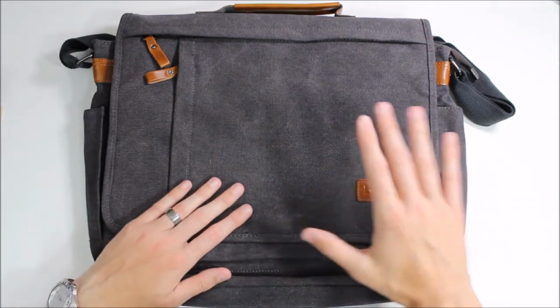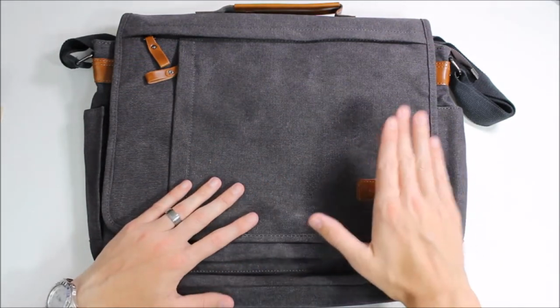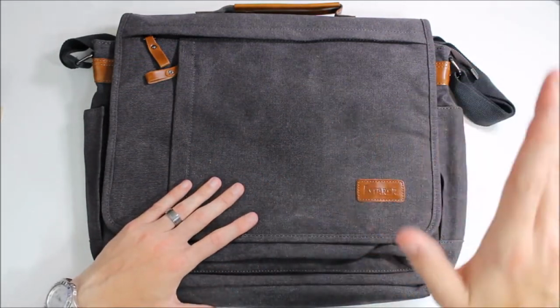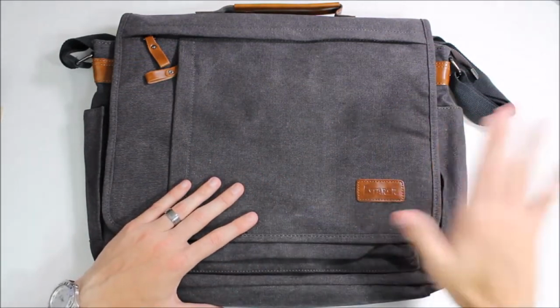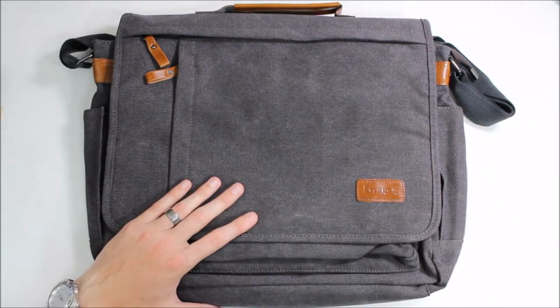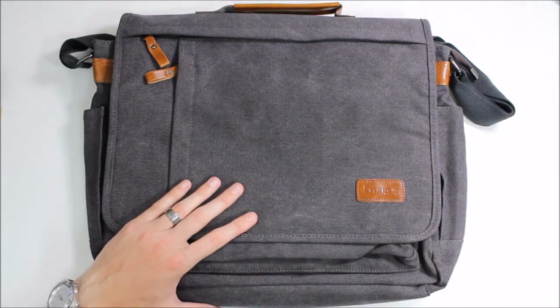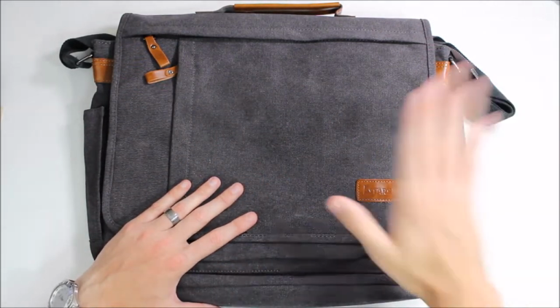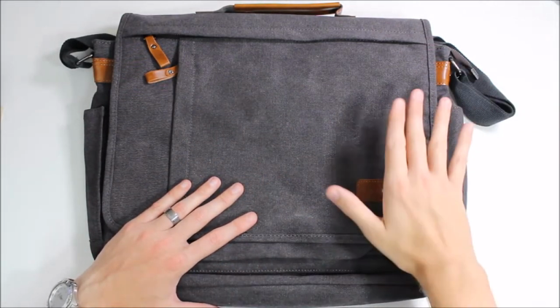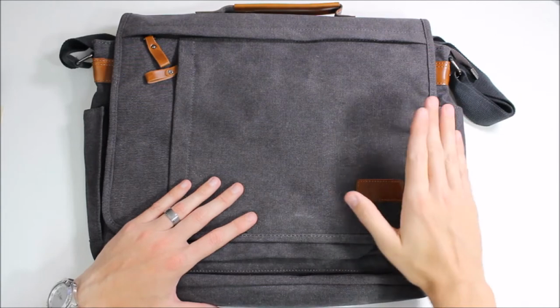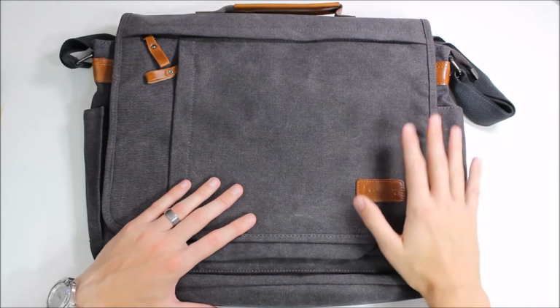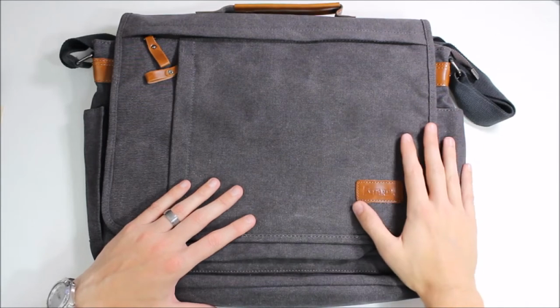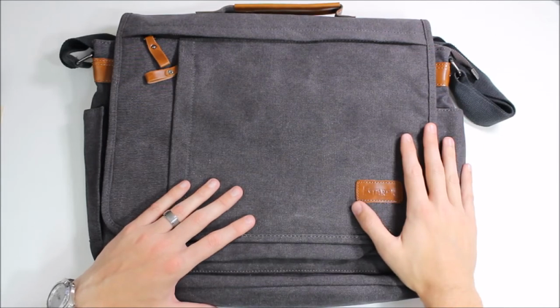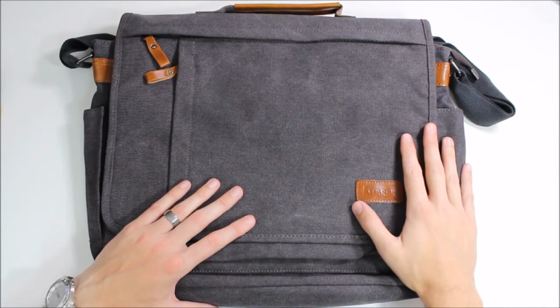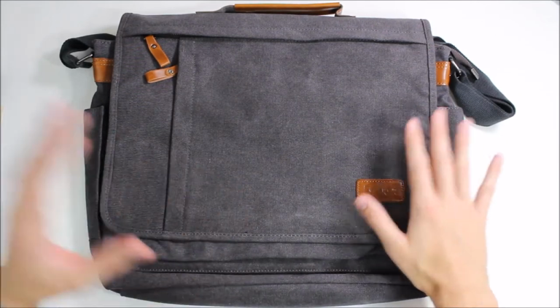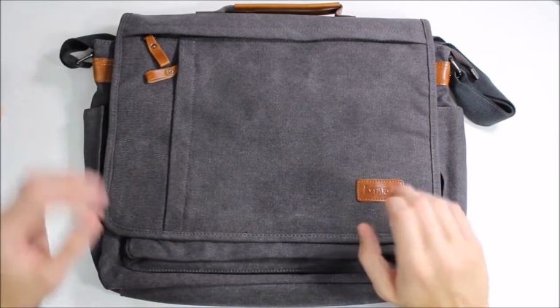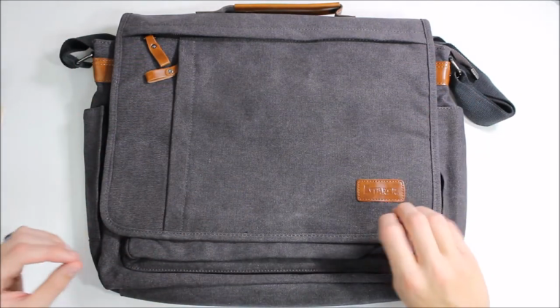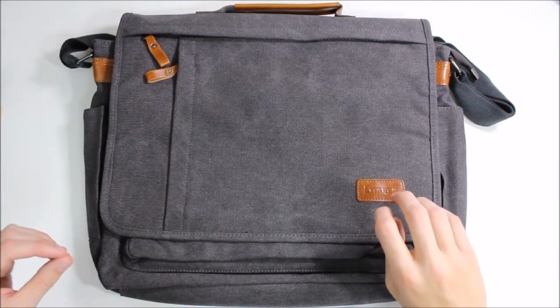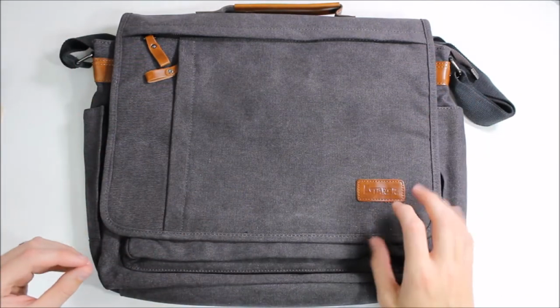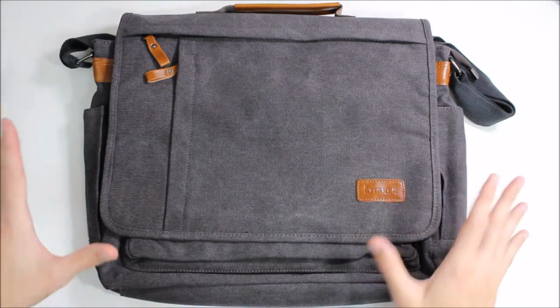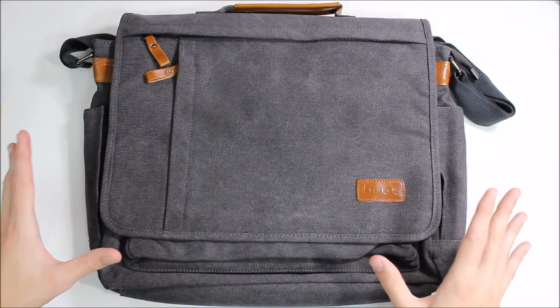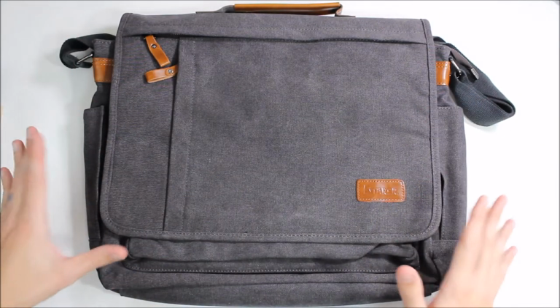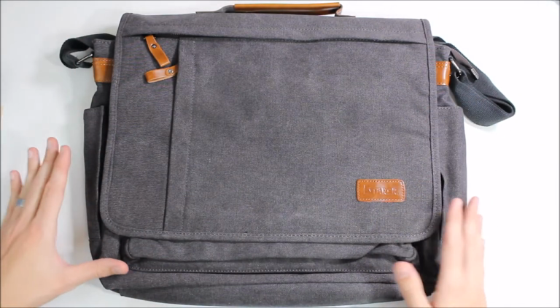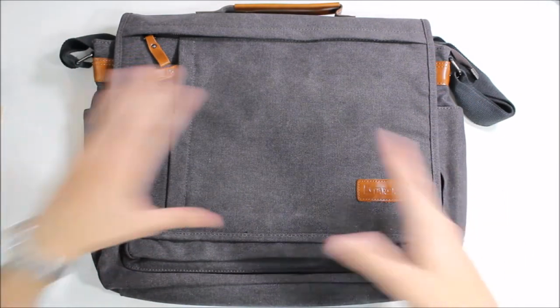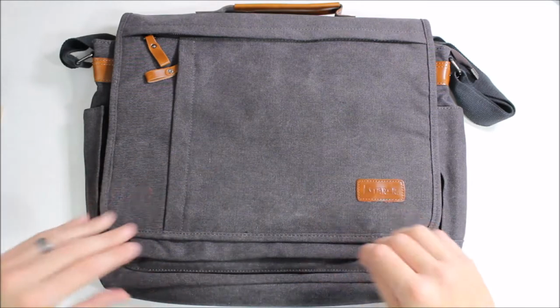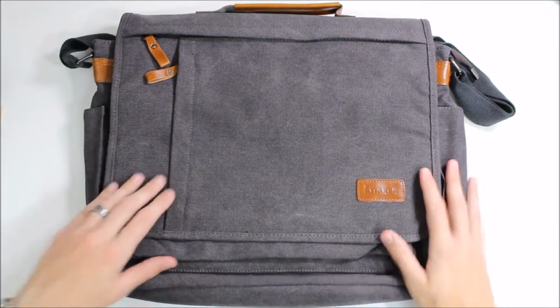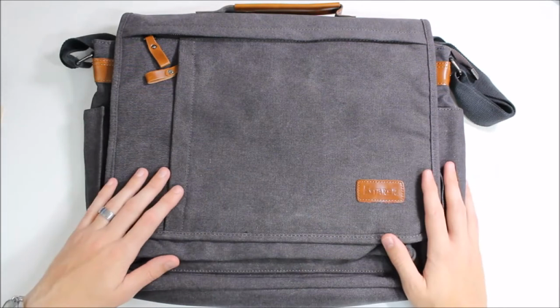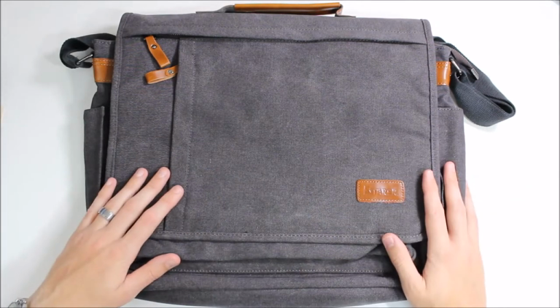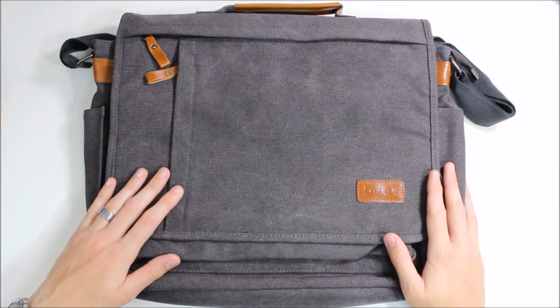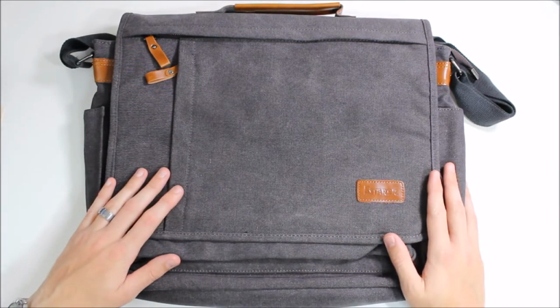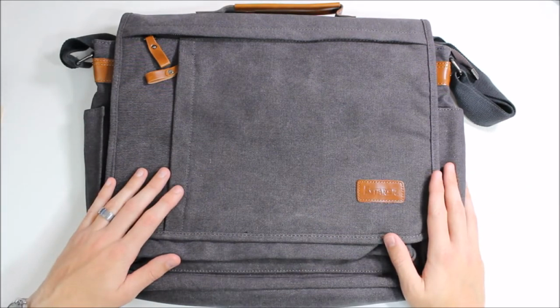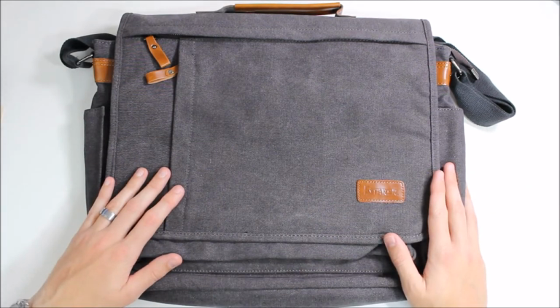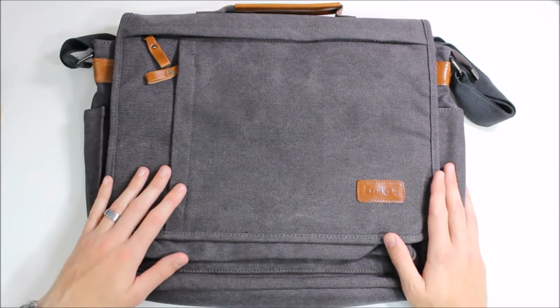The bag is roomy, it's comfortable, and it fits a ton of stuff in here. We're gonna look at these pockets and show you guys what we got, show you a little bit of it in action, and then you guys can decide whether or not you want one for yourselves.